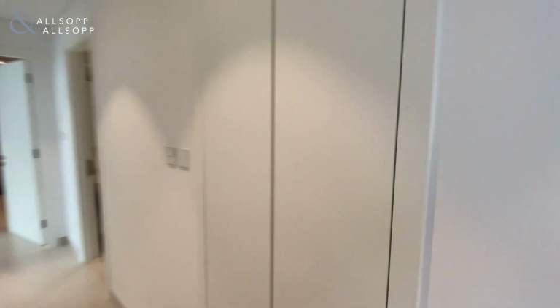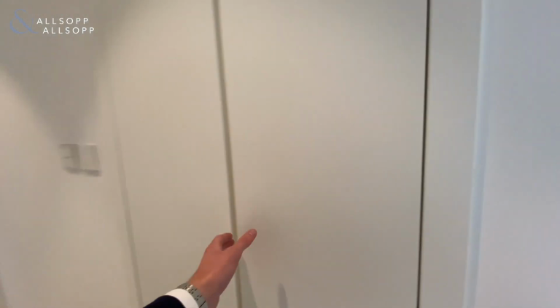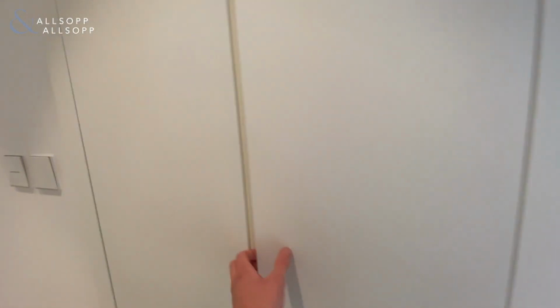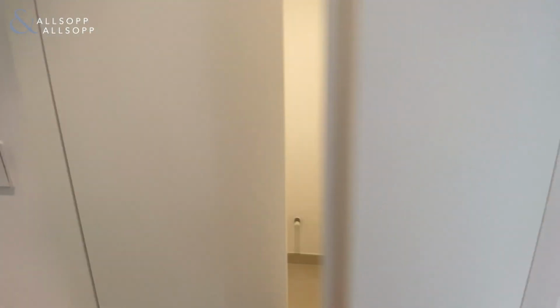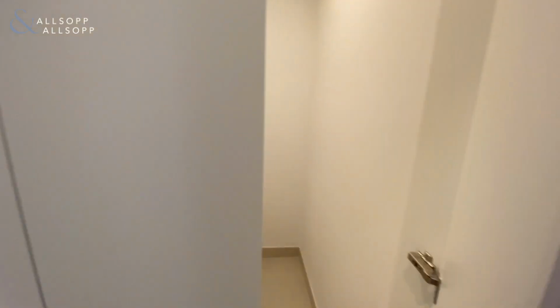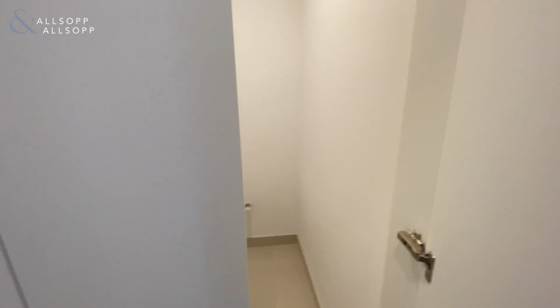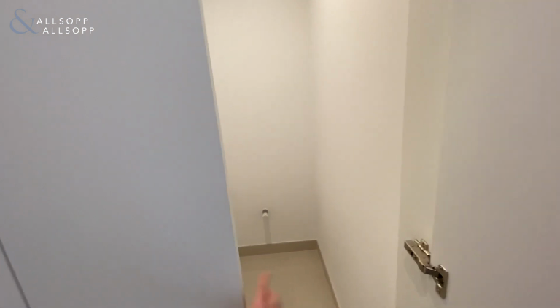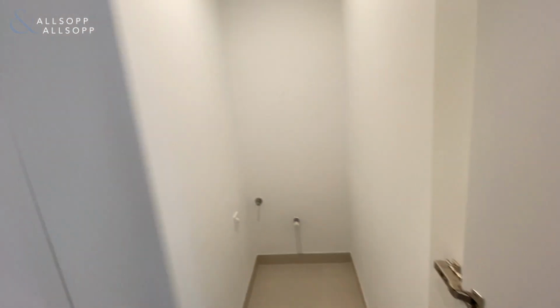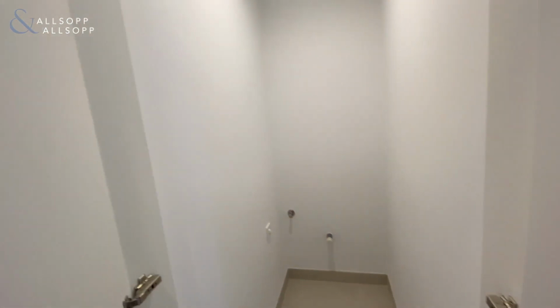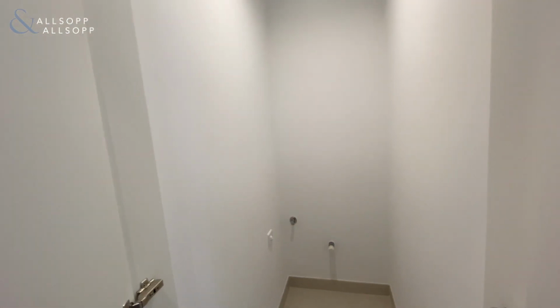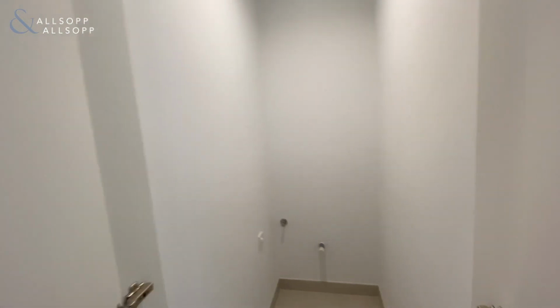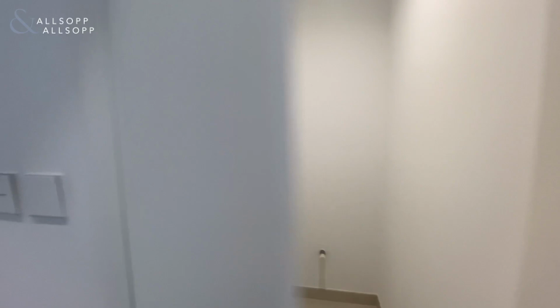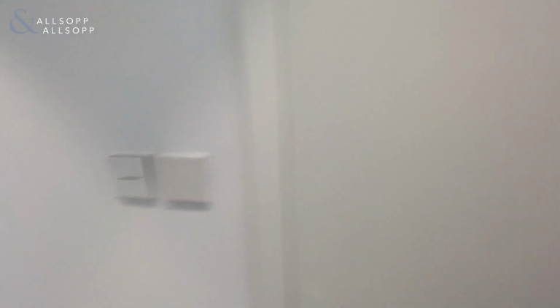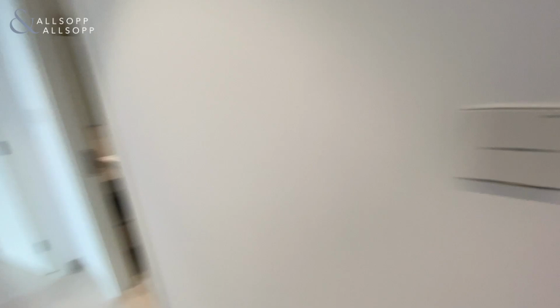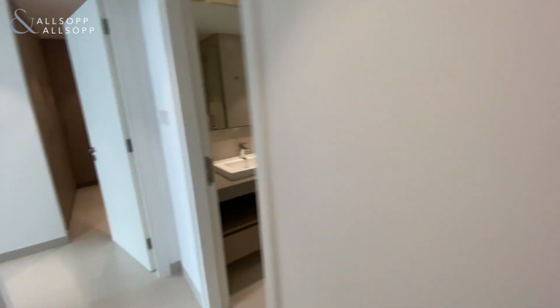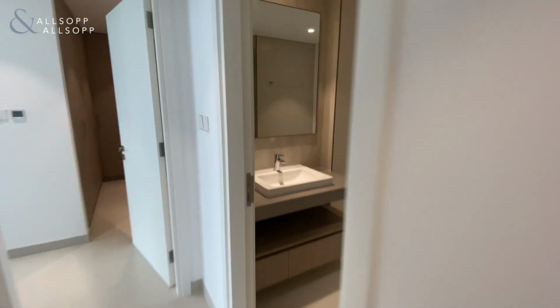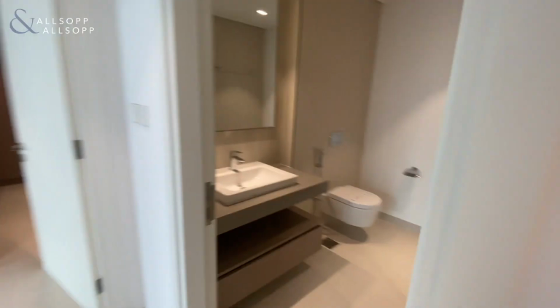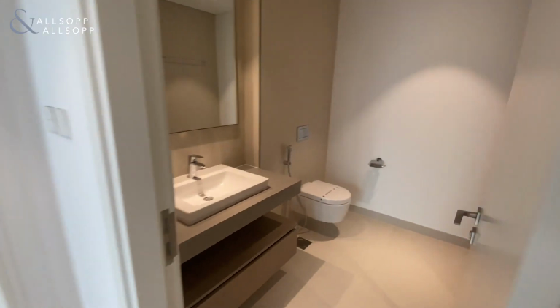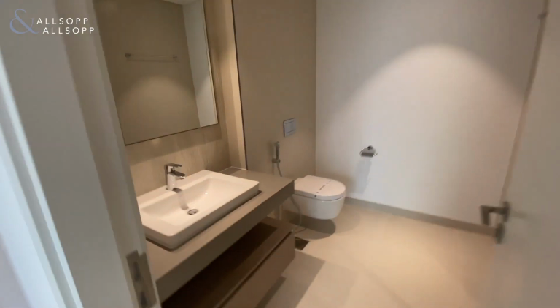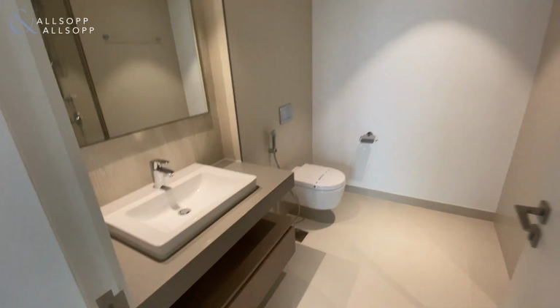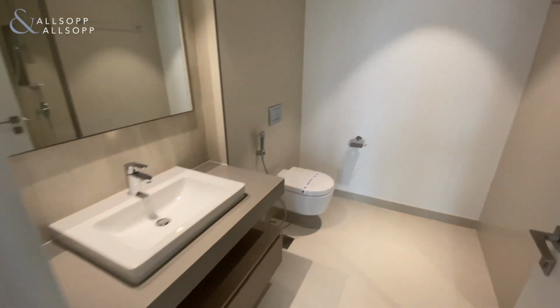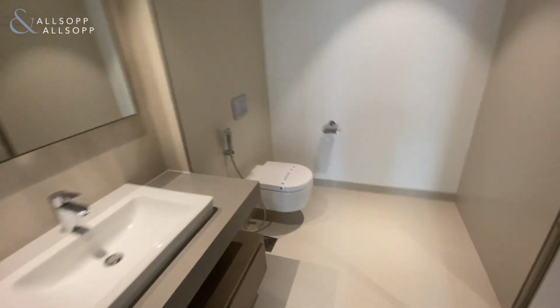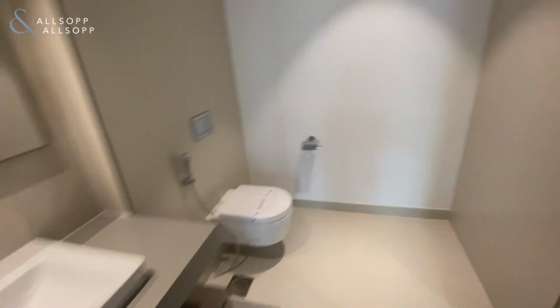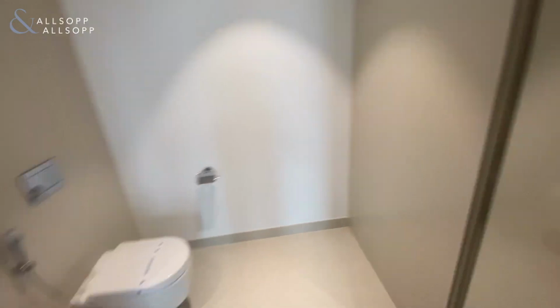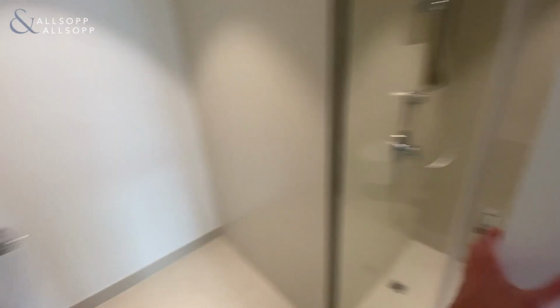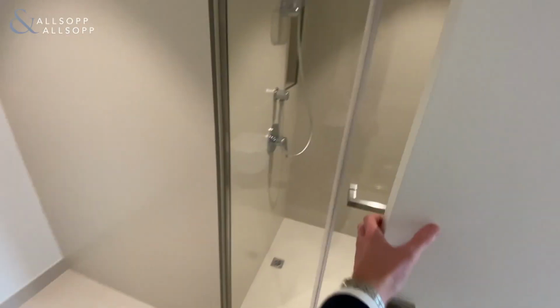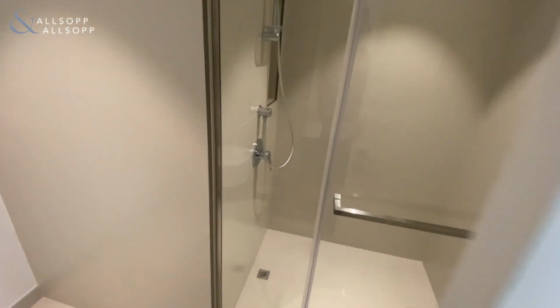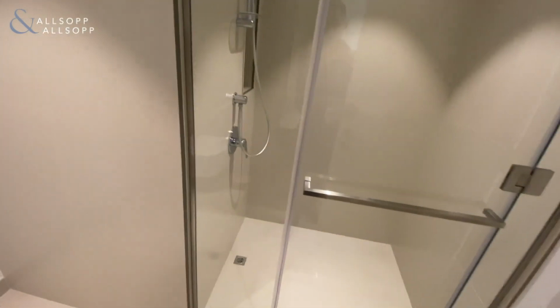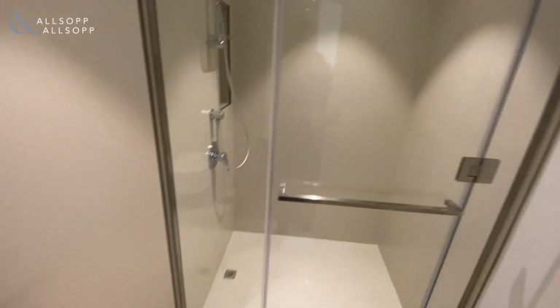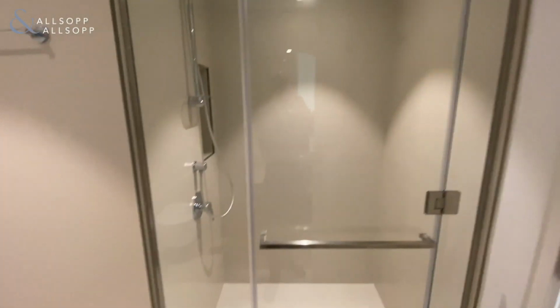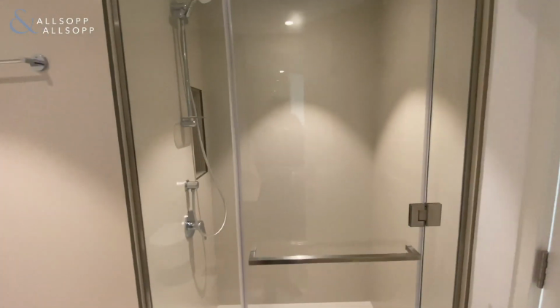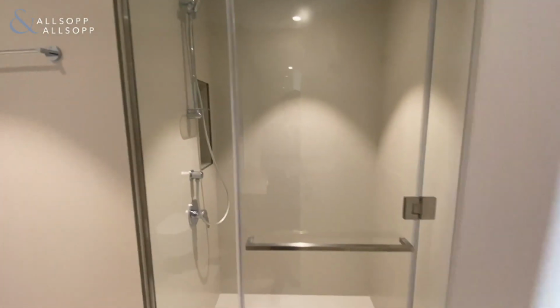There's a utility store, good size as well. And we've got the guest bathroom, fully equipped with a walk-in shower.